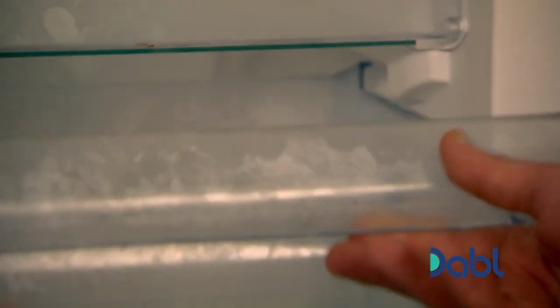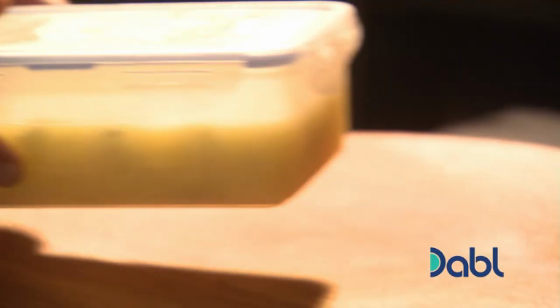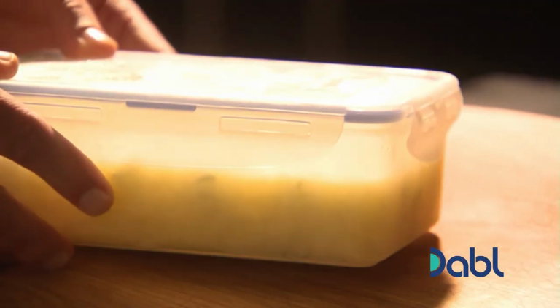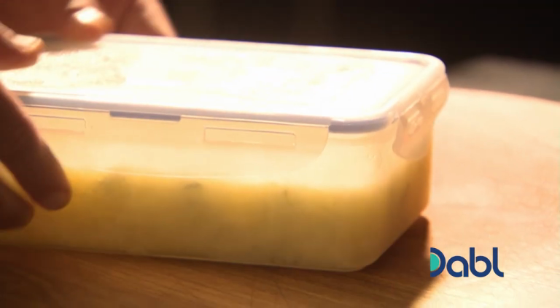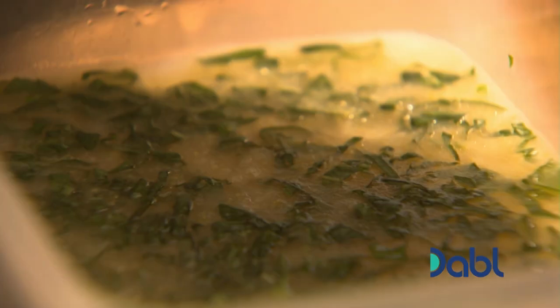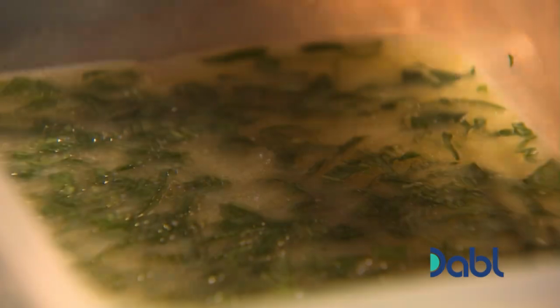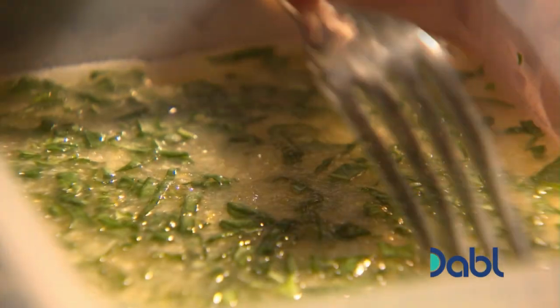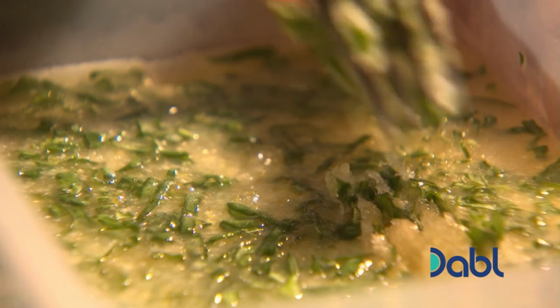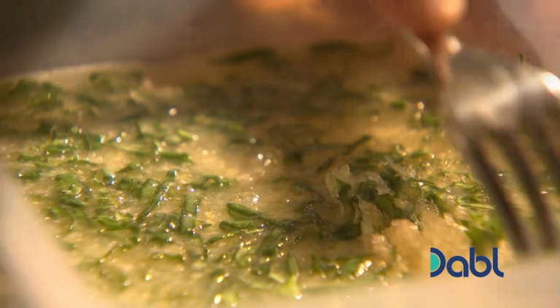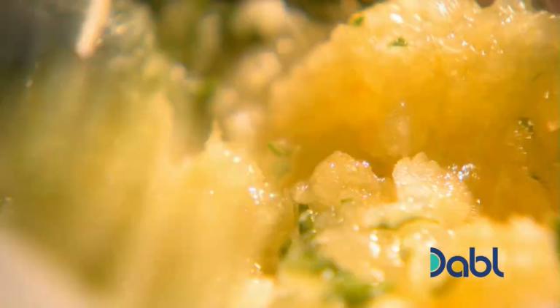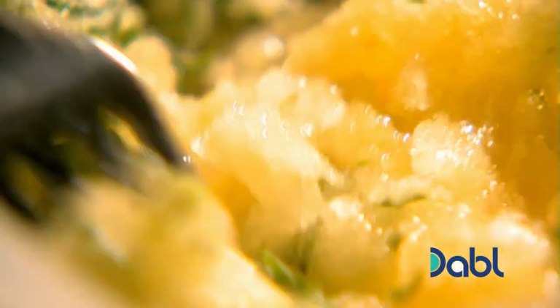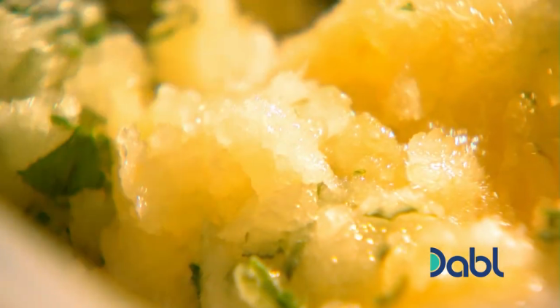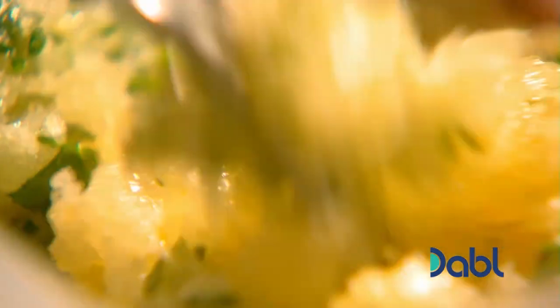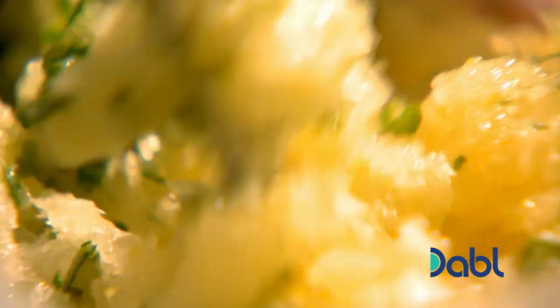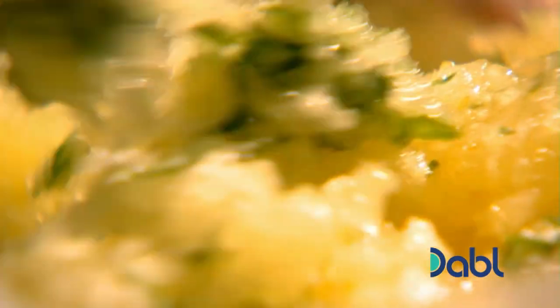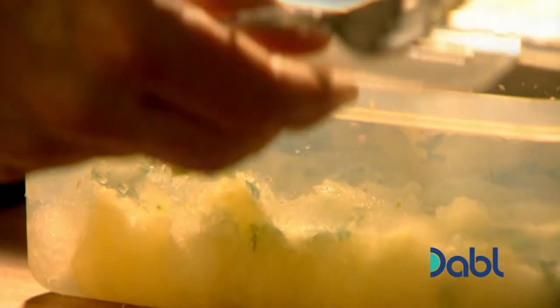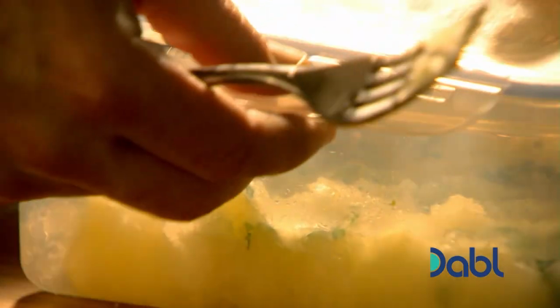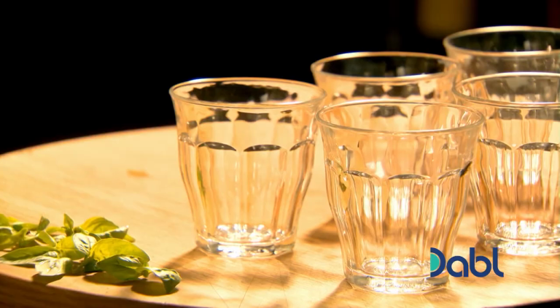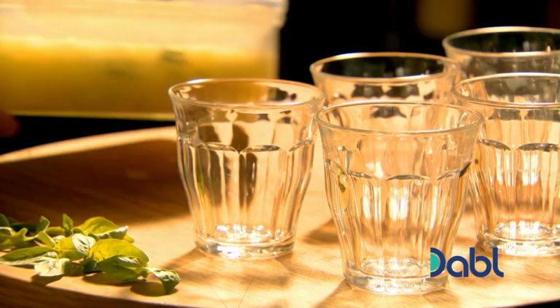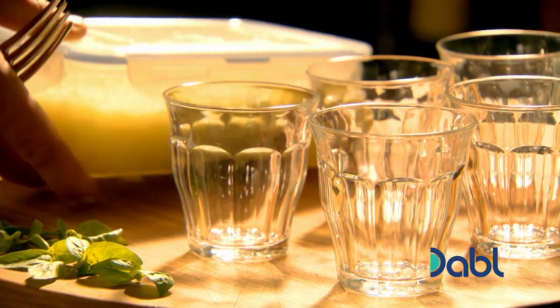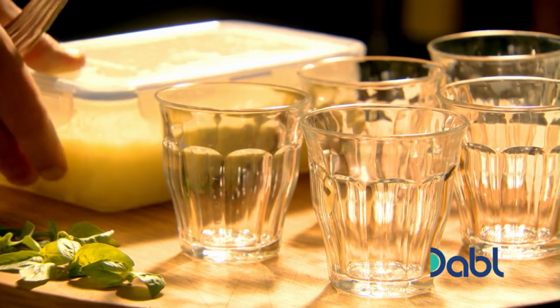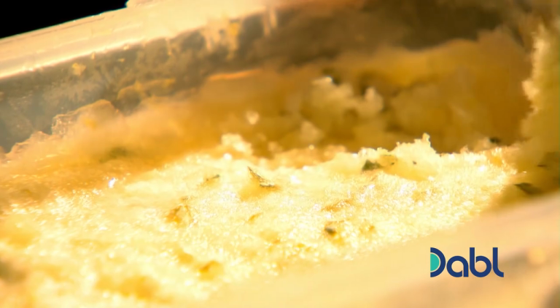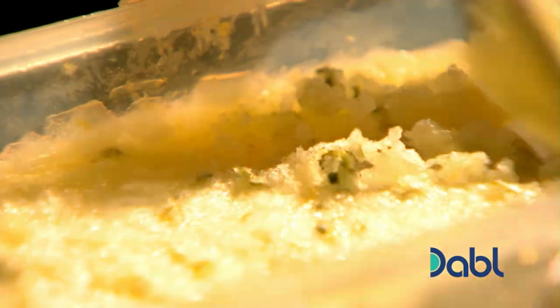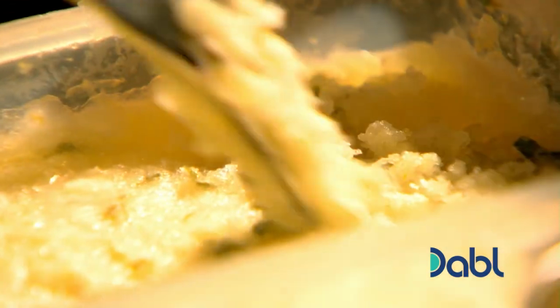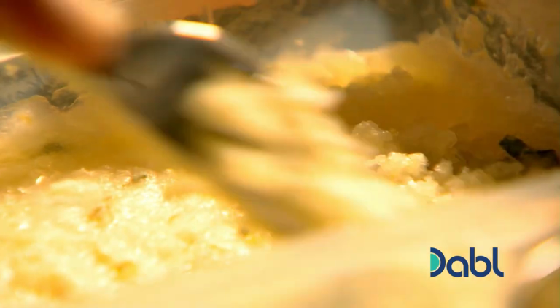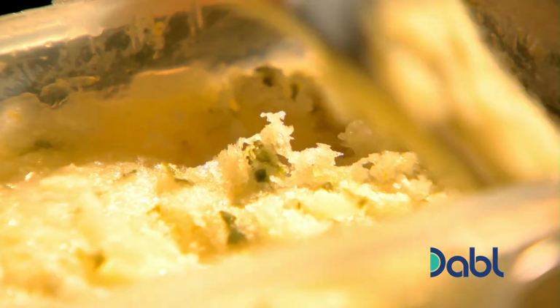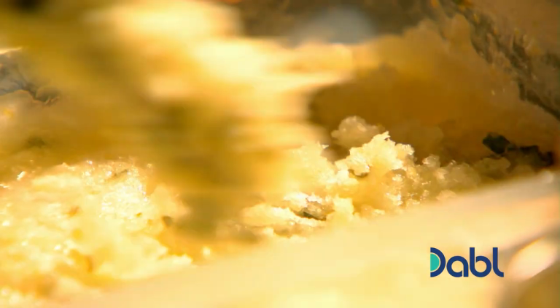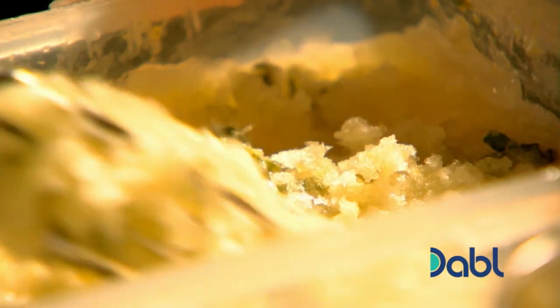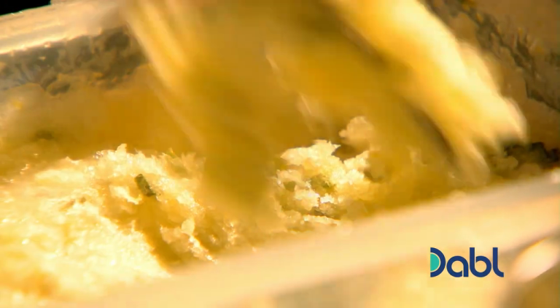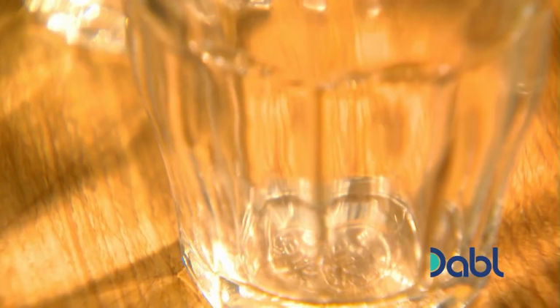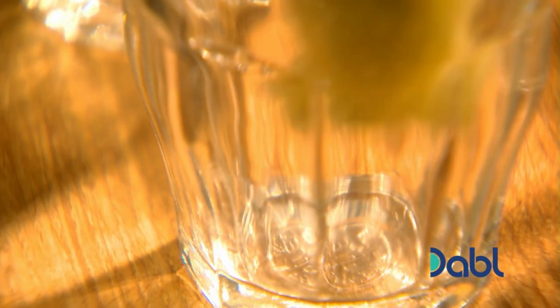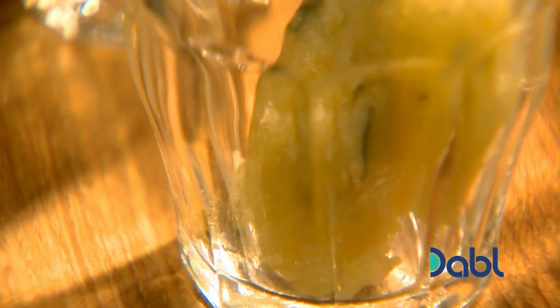When the granita is frozen around the edges, lightly break up the mixture with a fork. Return to the freezer and repeat twice until the granita is frozen with a granular texture.